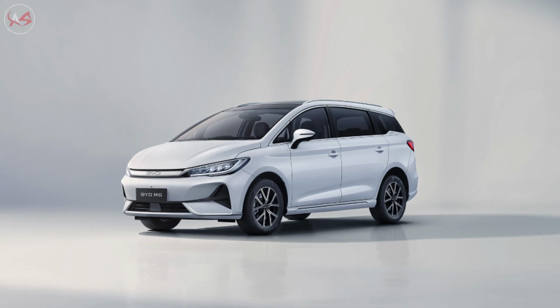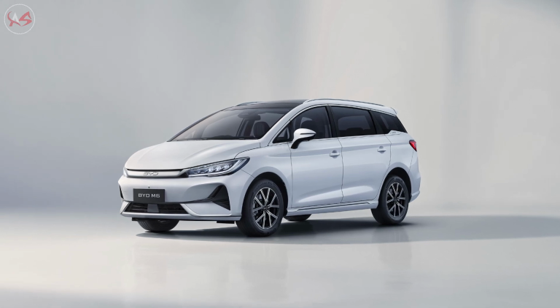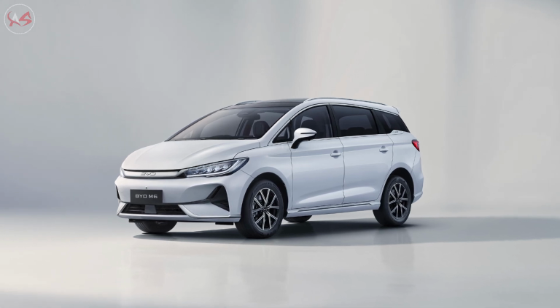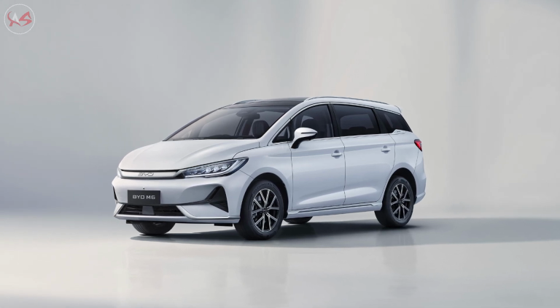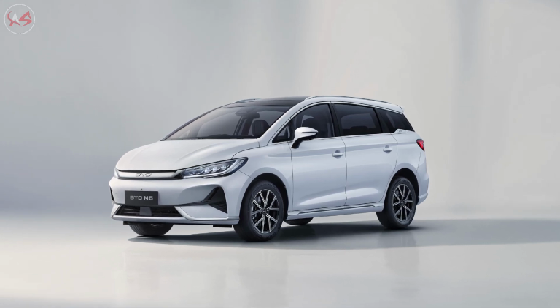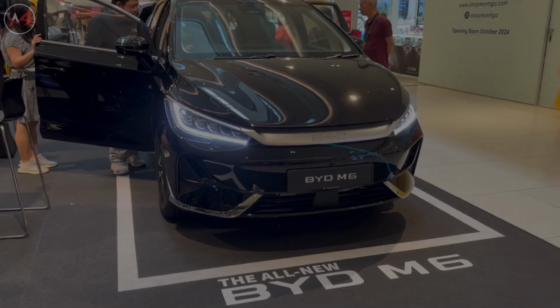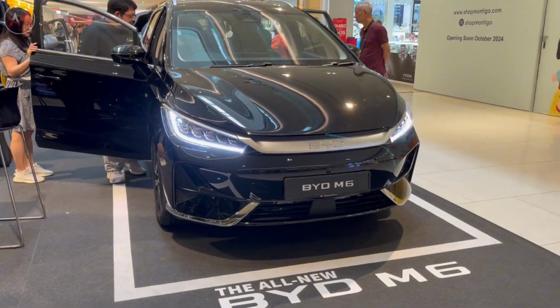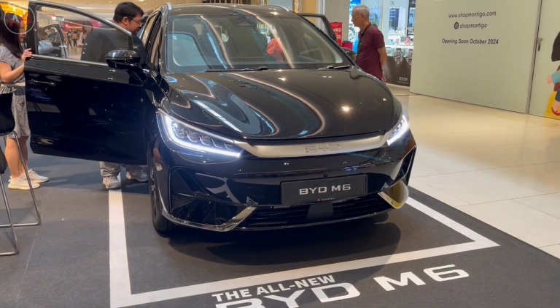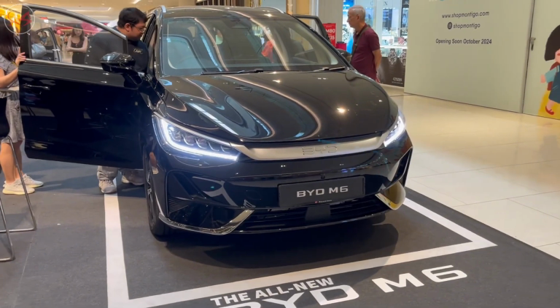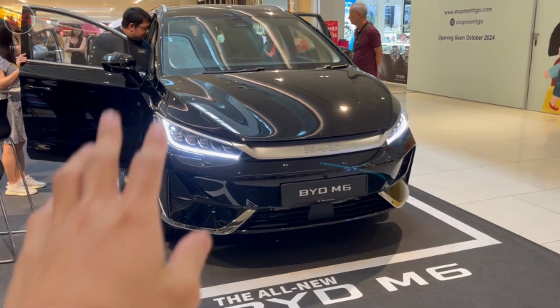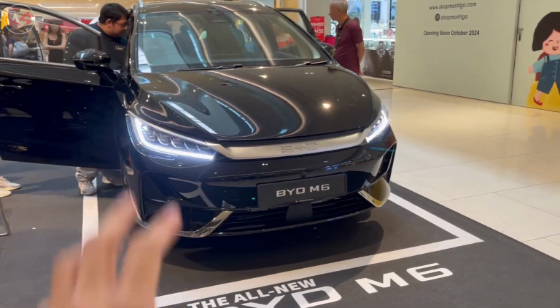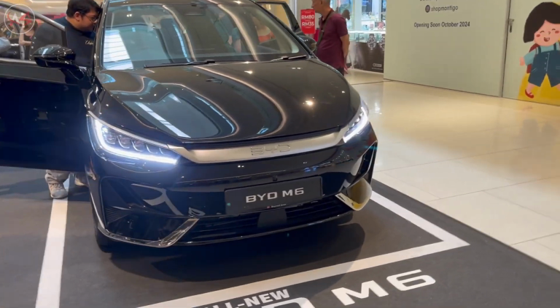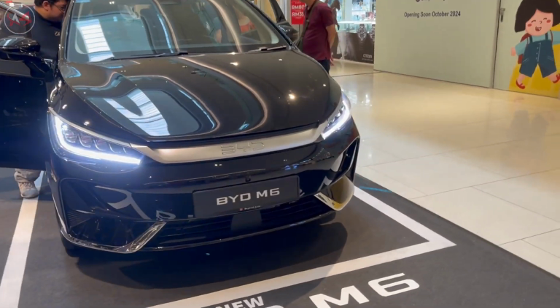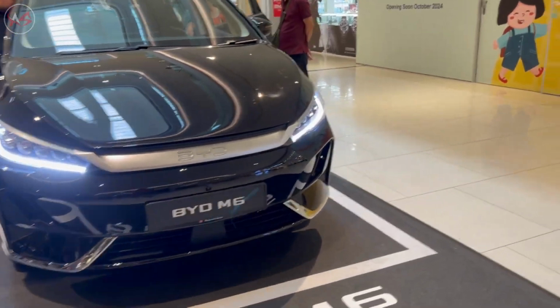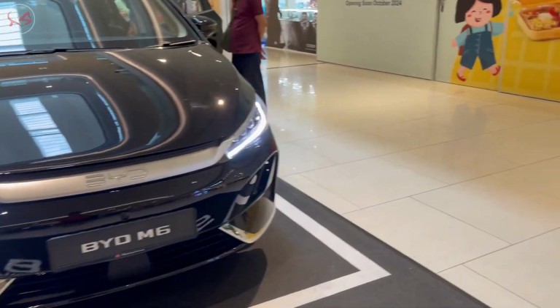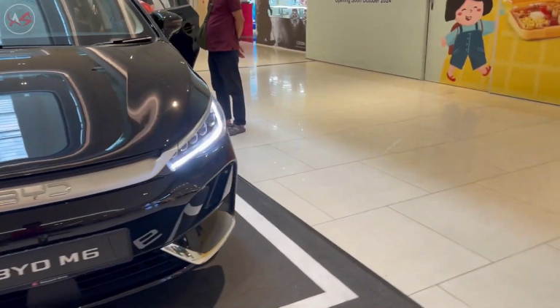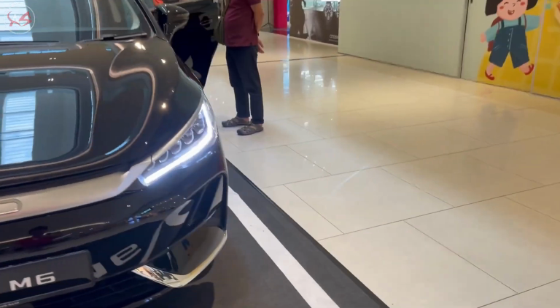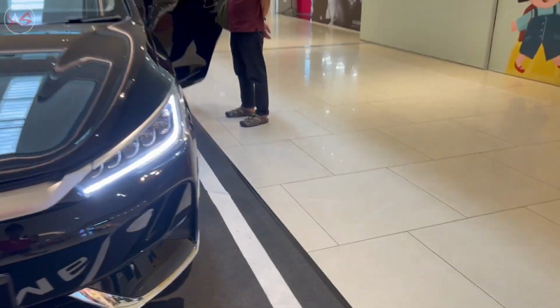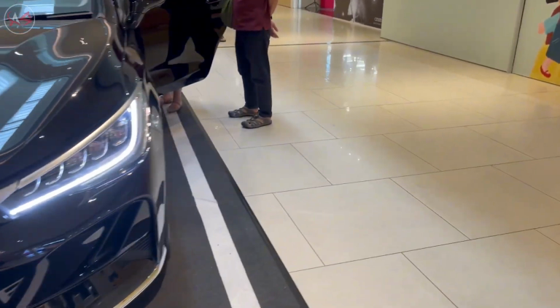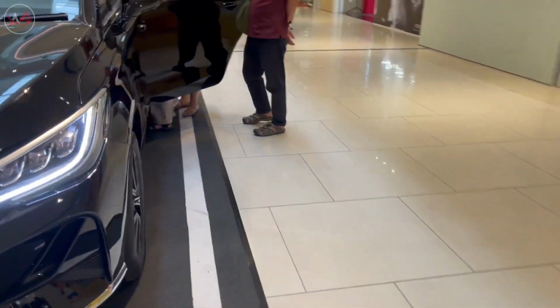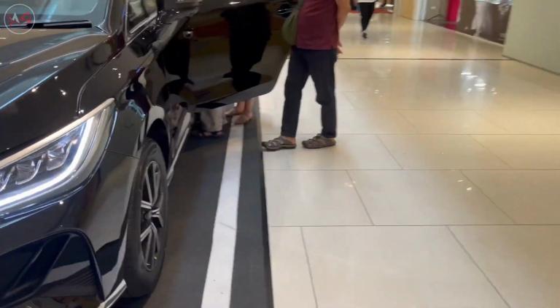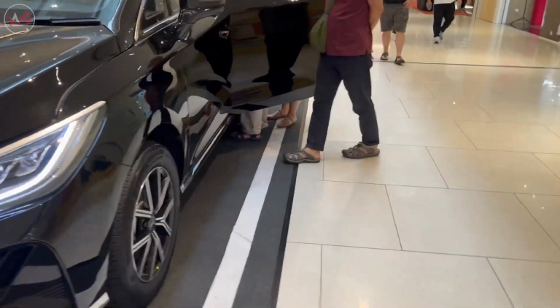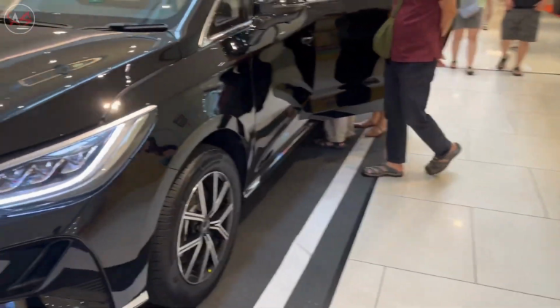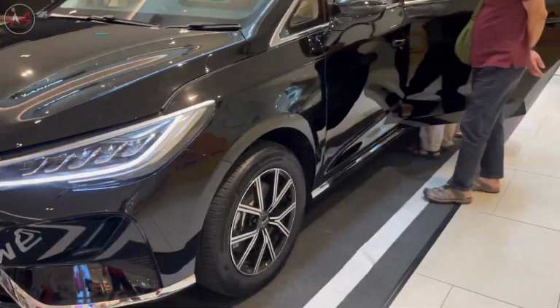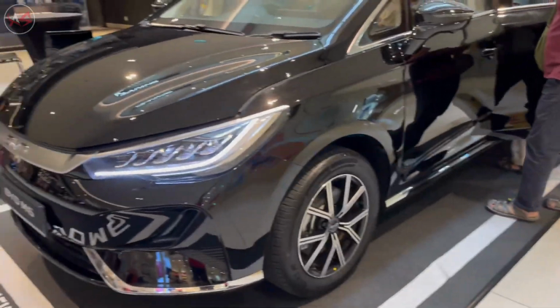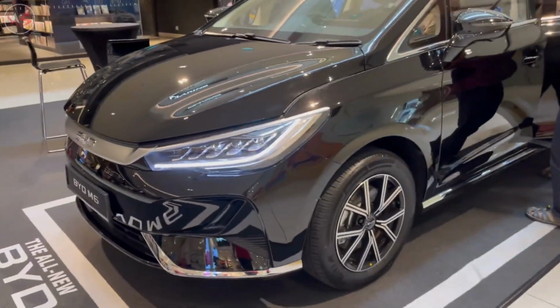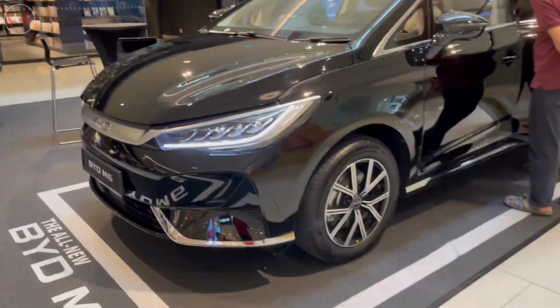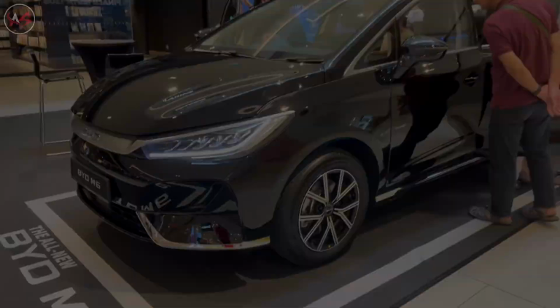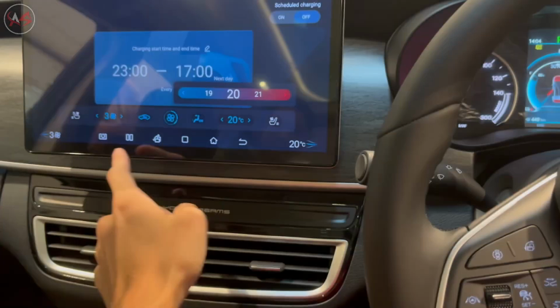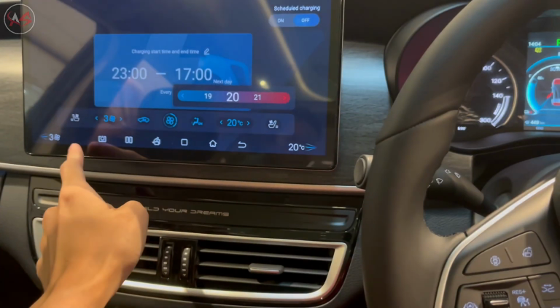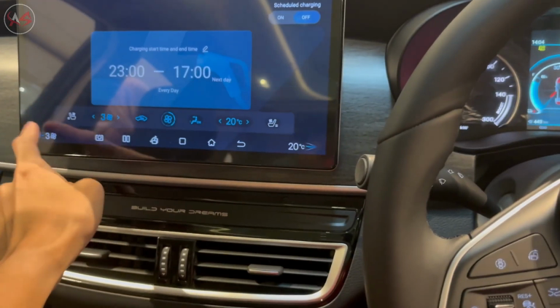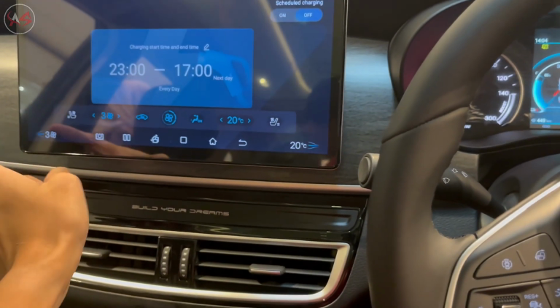Check out this footage of the BYD M6 in action. As you can see, it's a real head-turner on the road, and its advanced features make it a joy to drive.